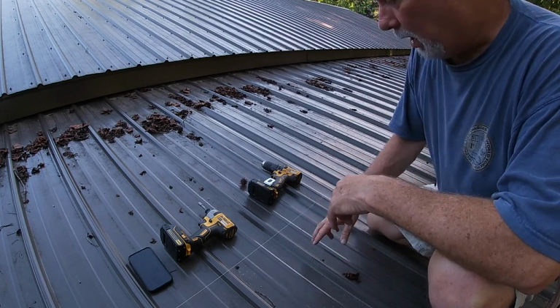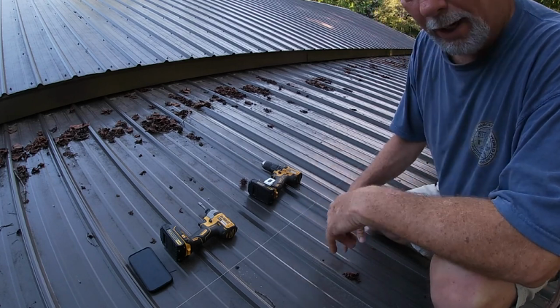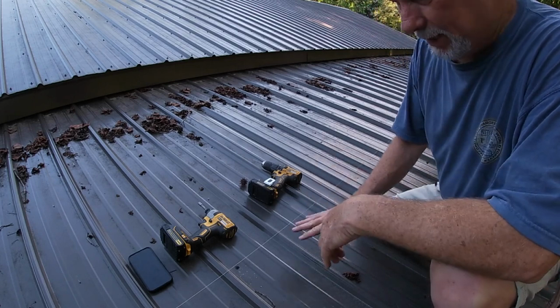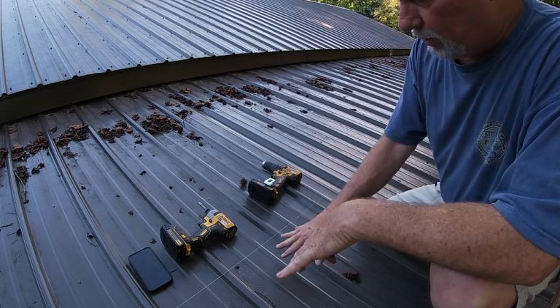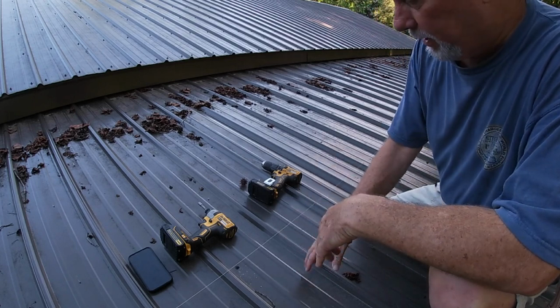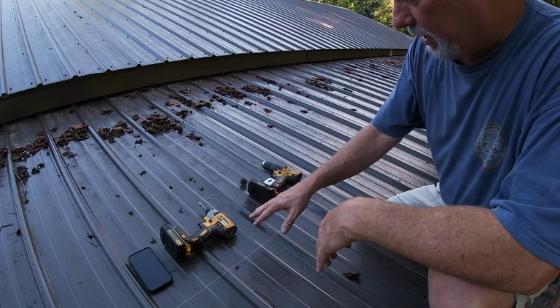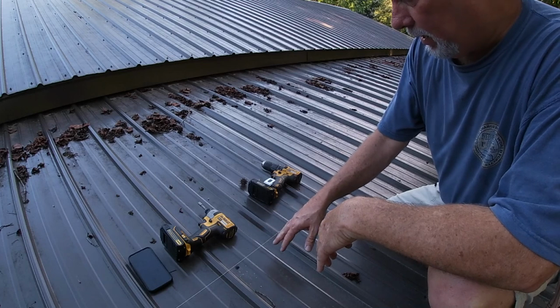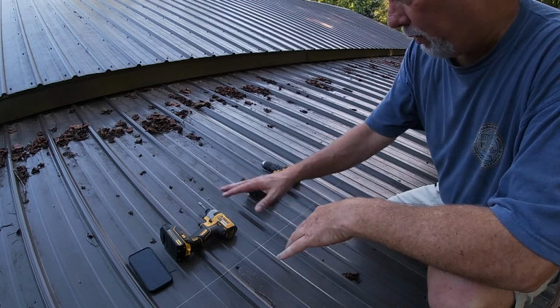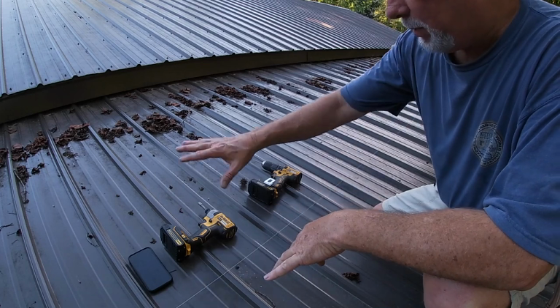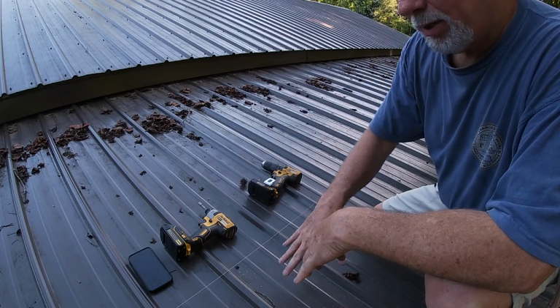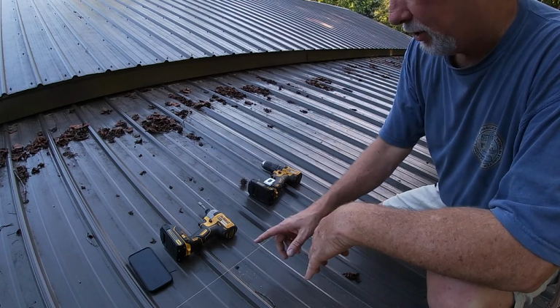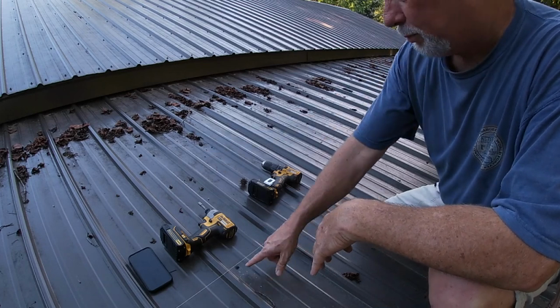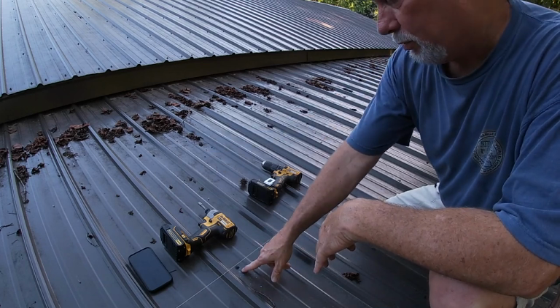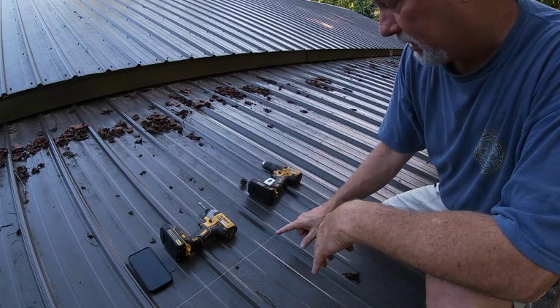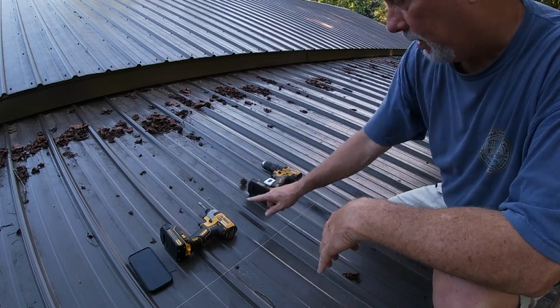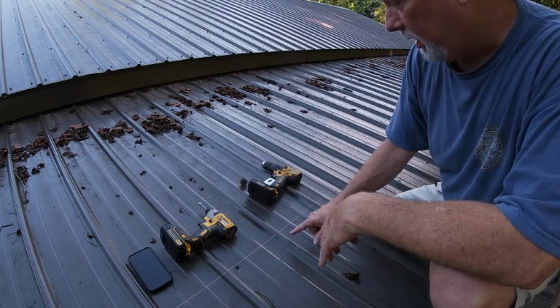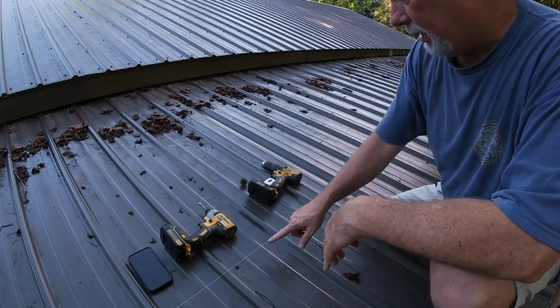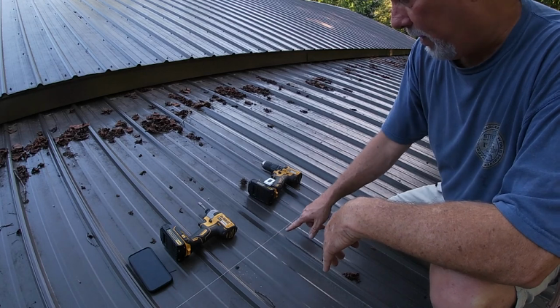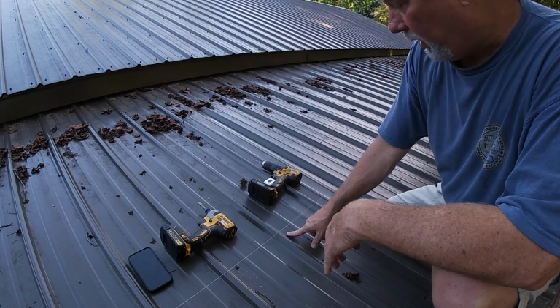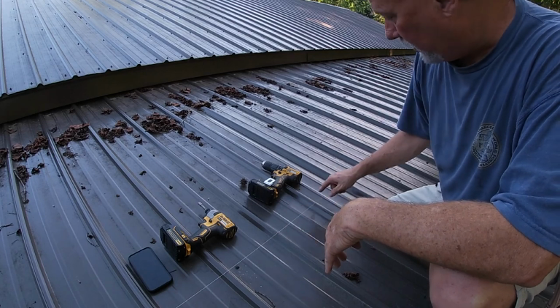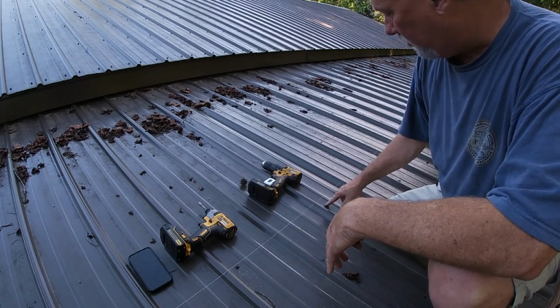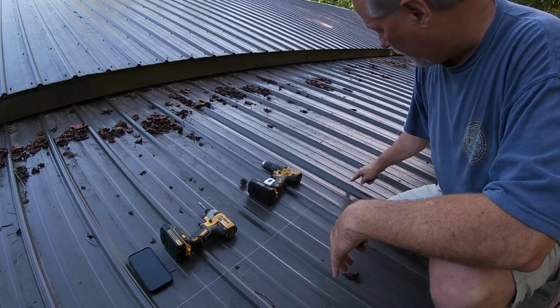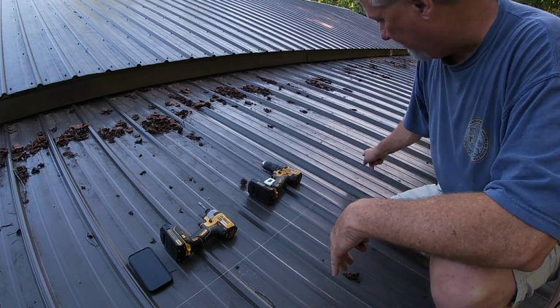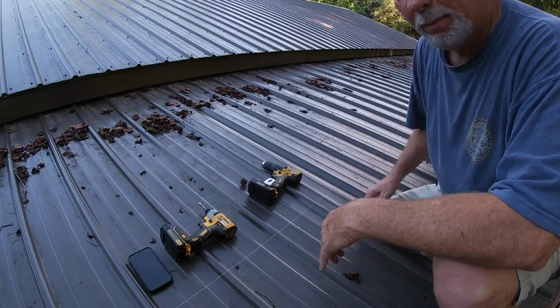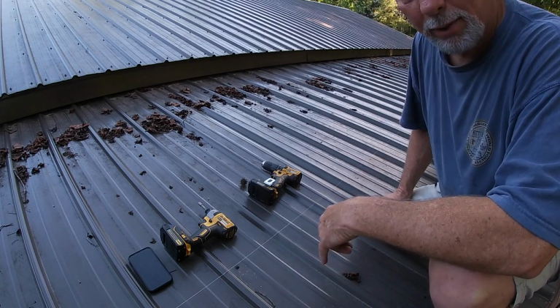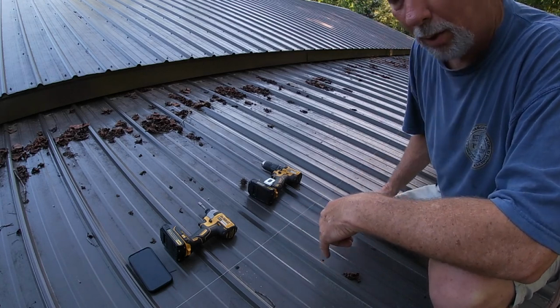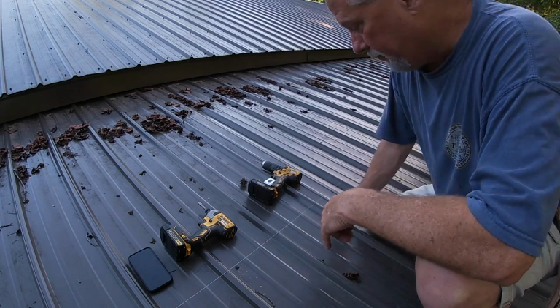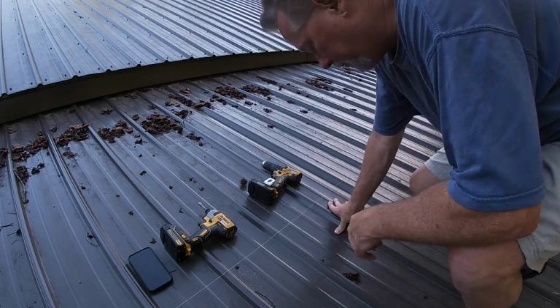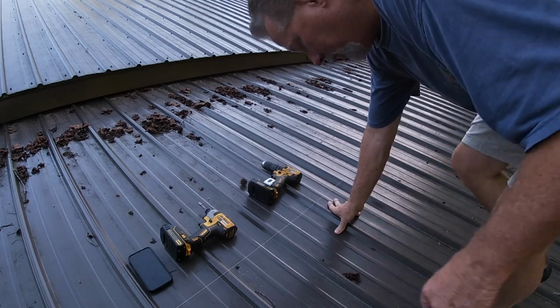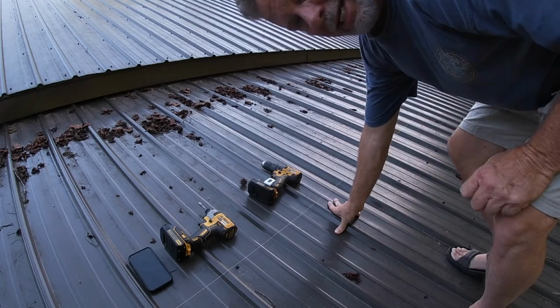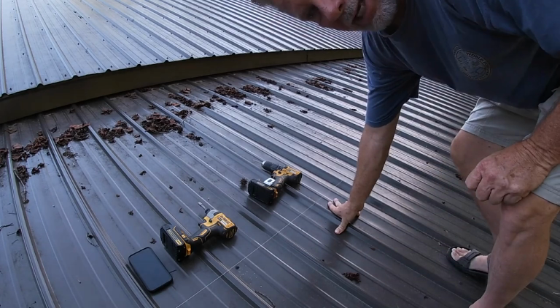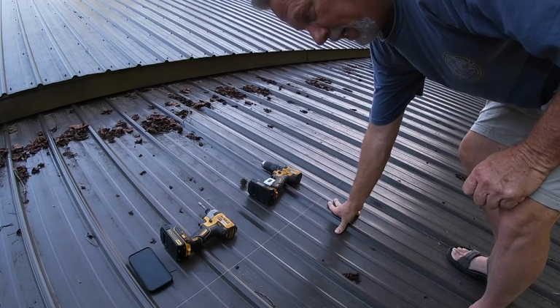The other thing is, when you're up in the middle part of this, you just put screws on one side of the hump. I'm doing mine on the right, so I just go to the right side of every hump — that's how I drill my holes. And that's kind of standard practice.